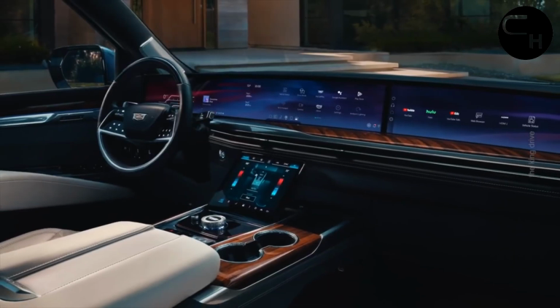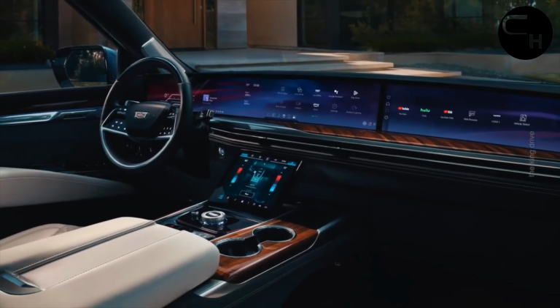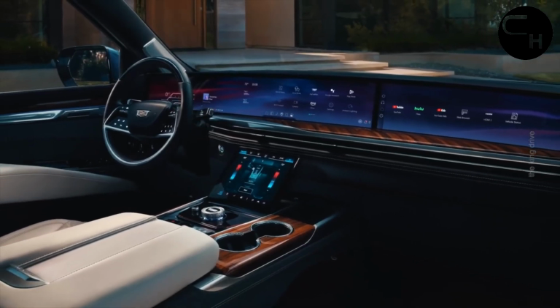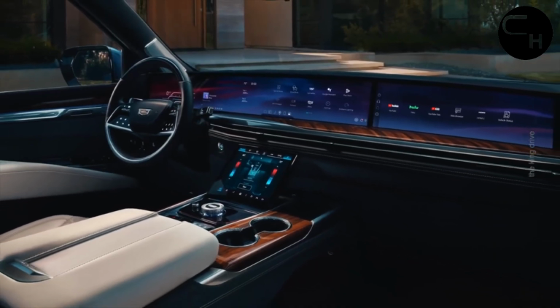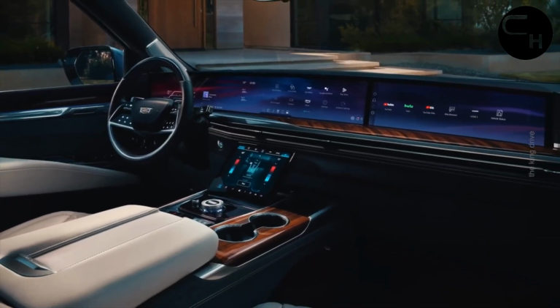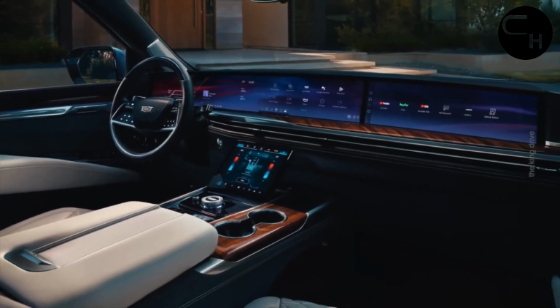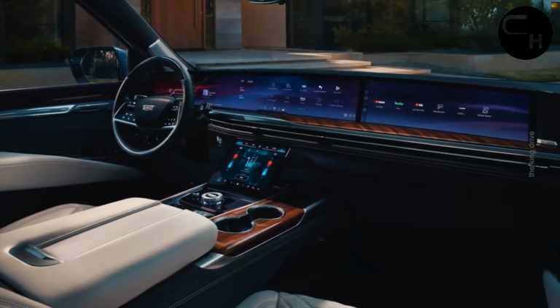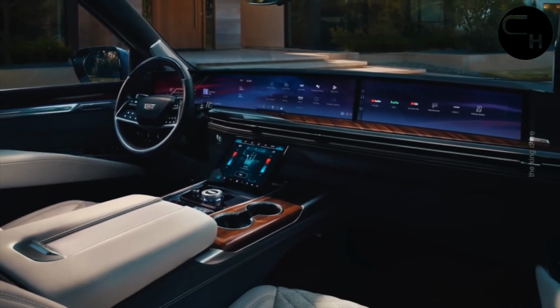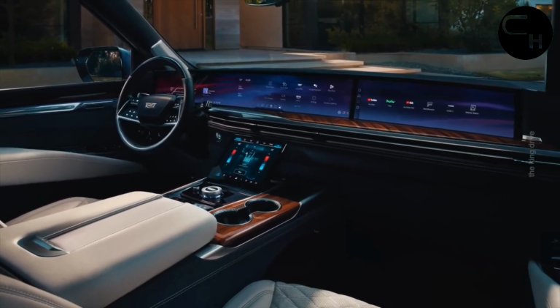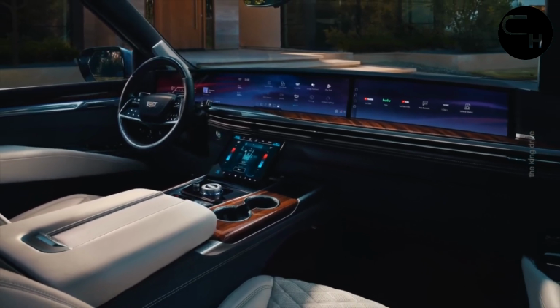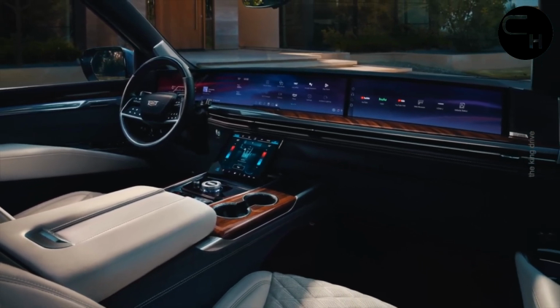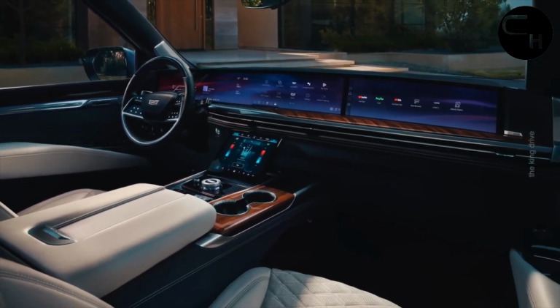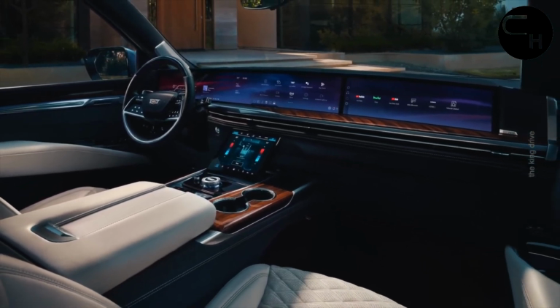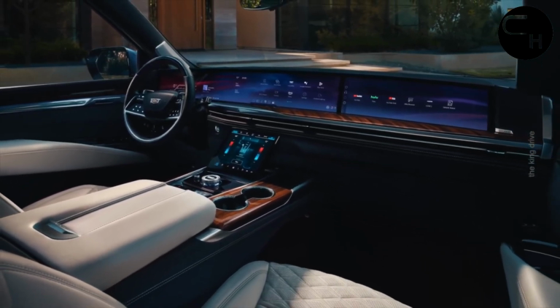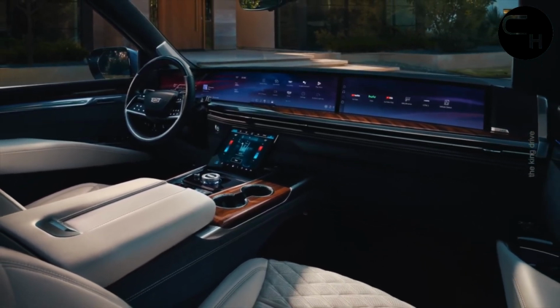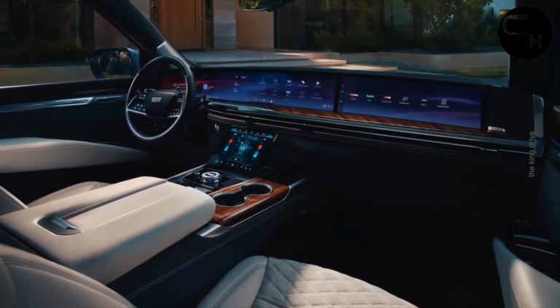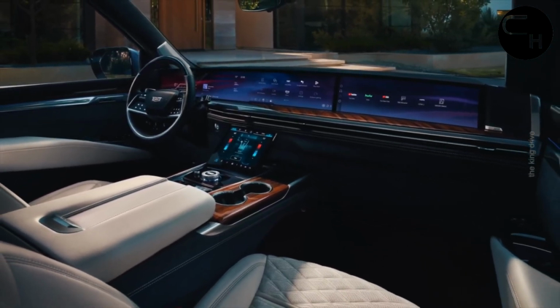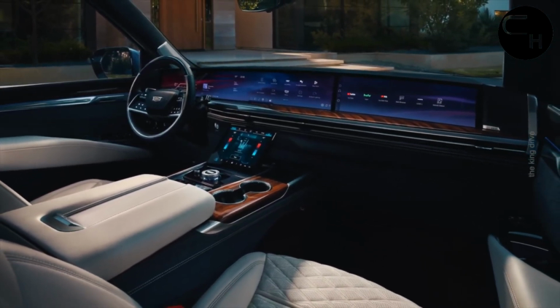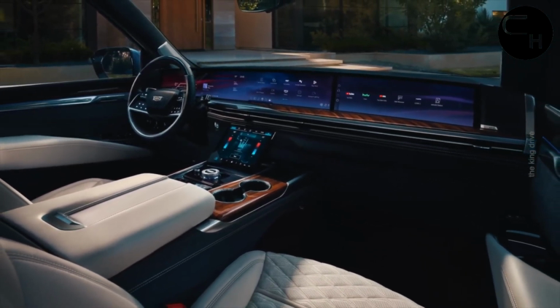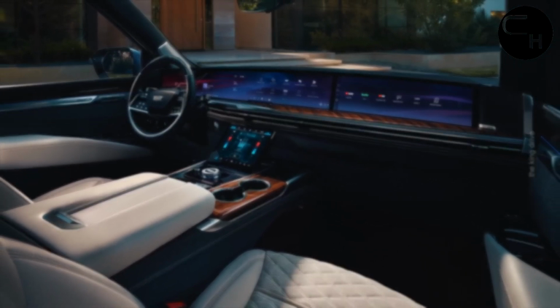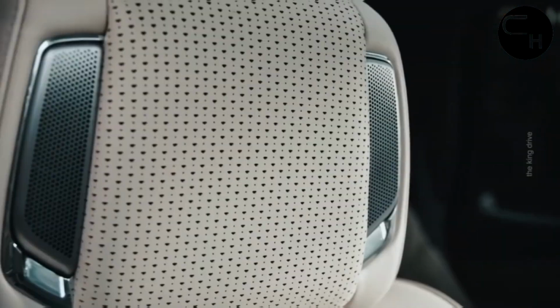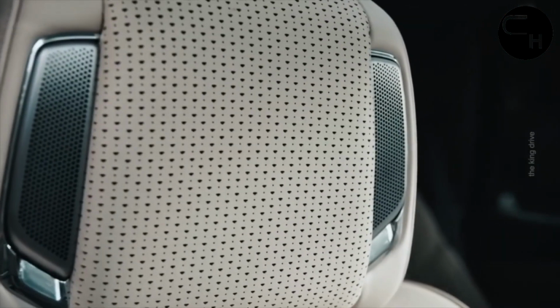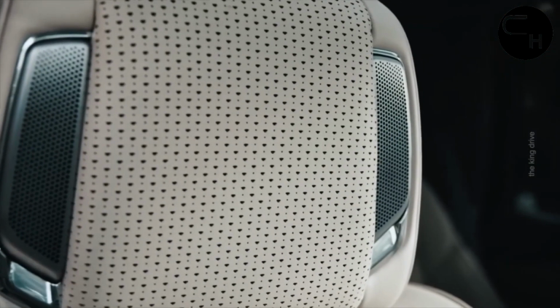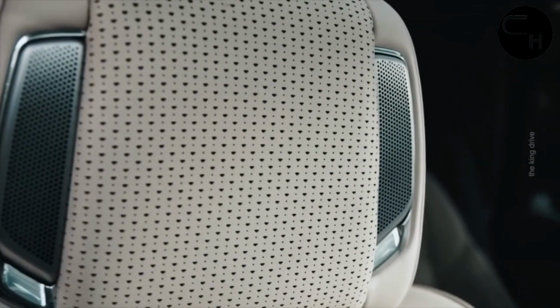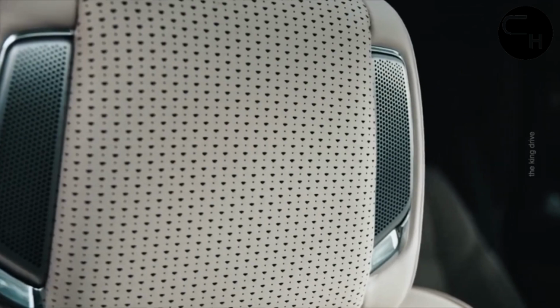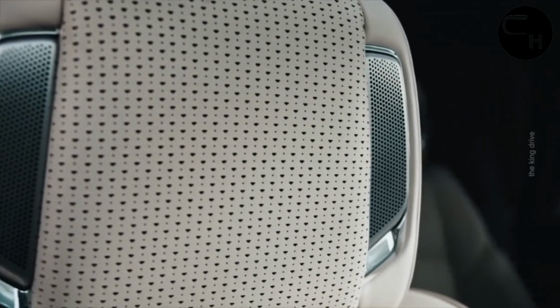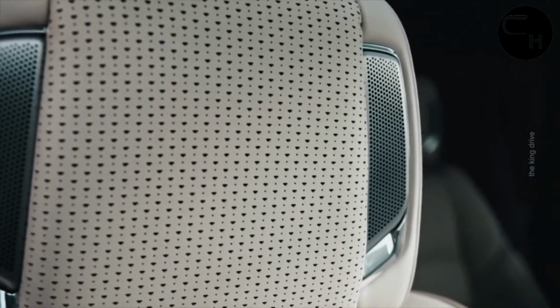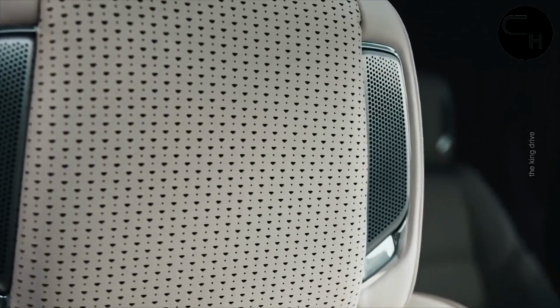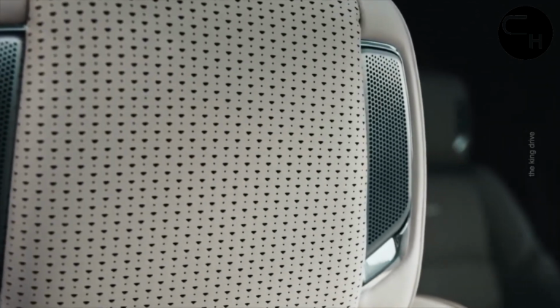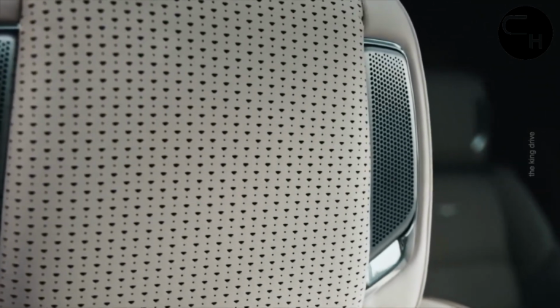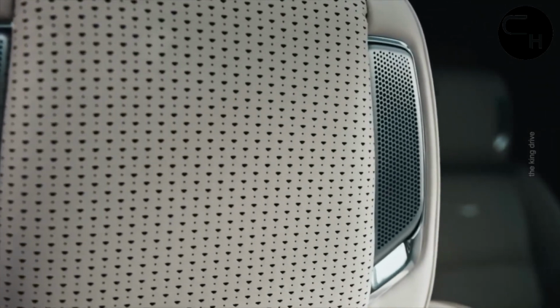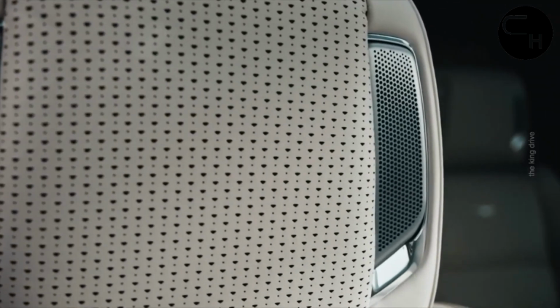Complementing the massive dashboard screen is an 11-inch lower touchscreen, where you can adjust climate controls, ambient lighting, and even the operation of all four doors, which are now power-operated.